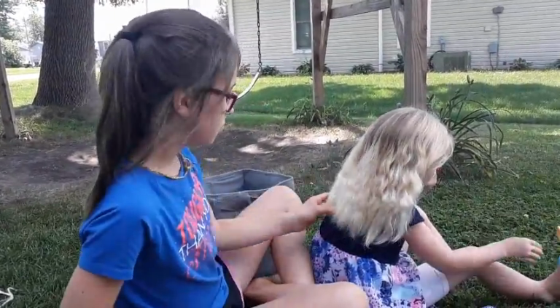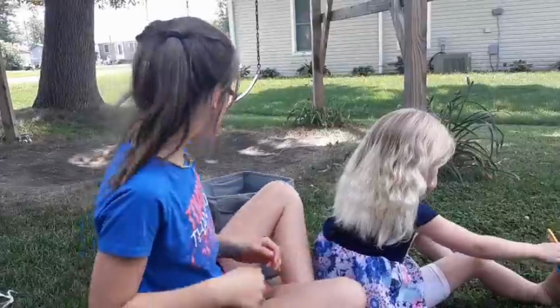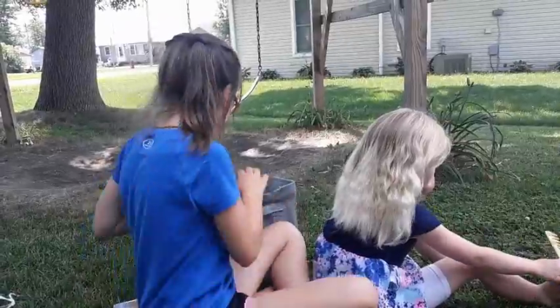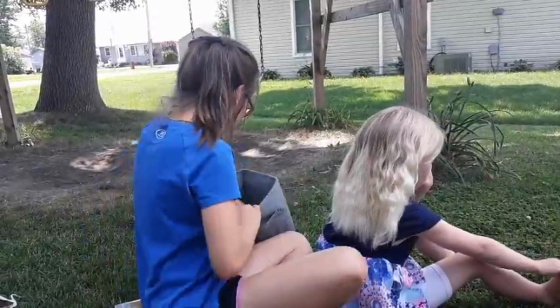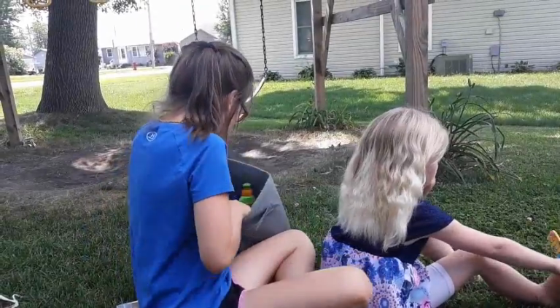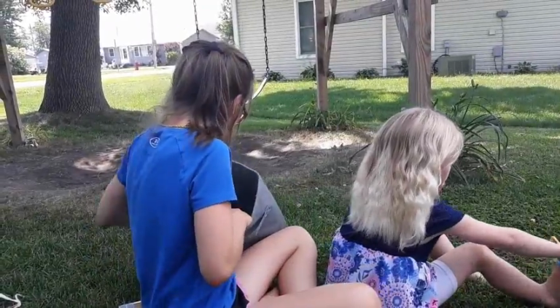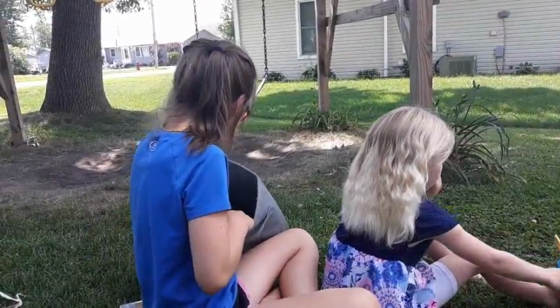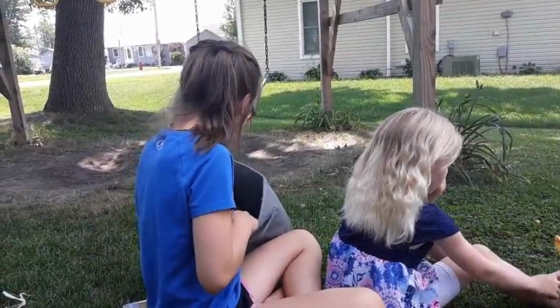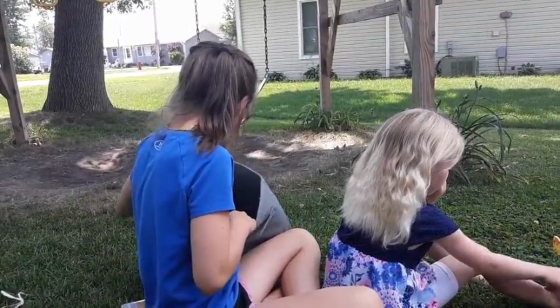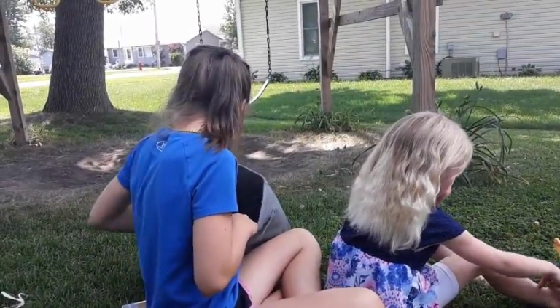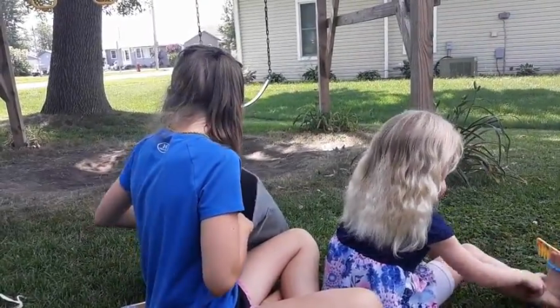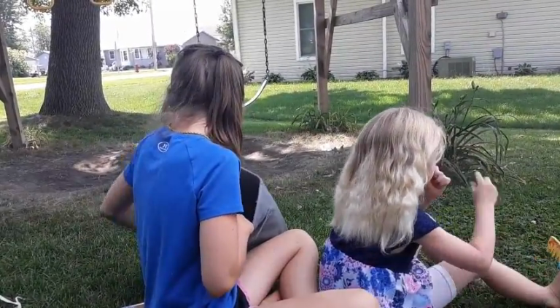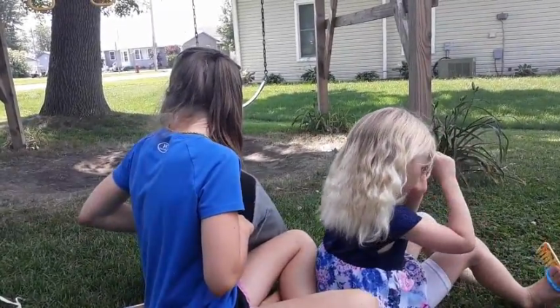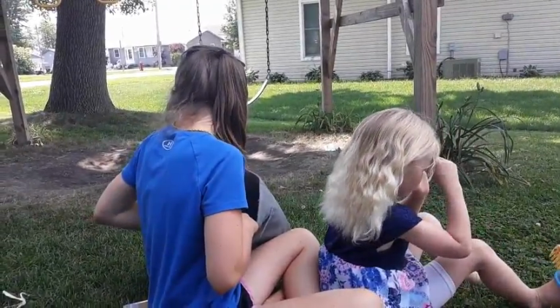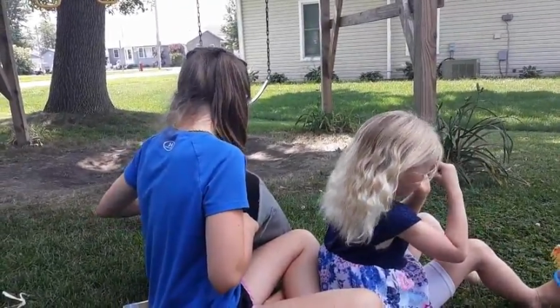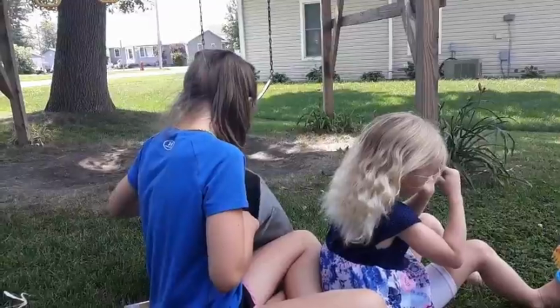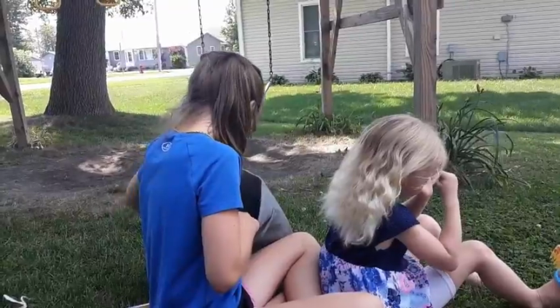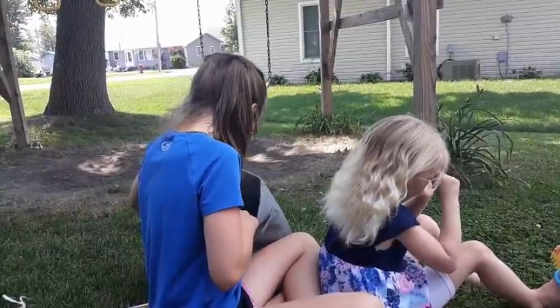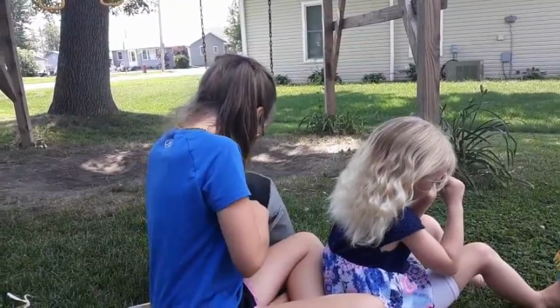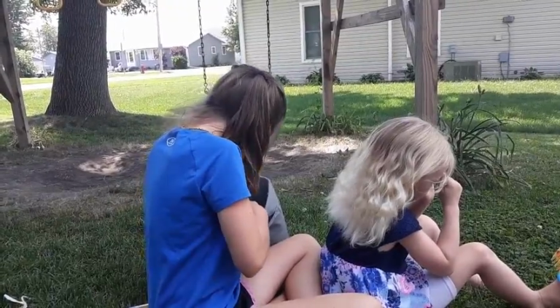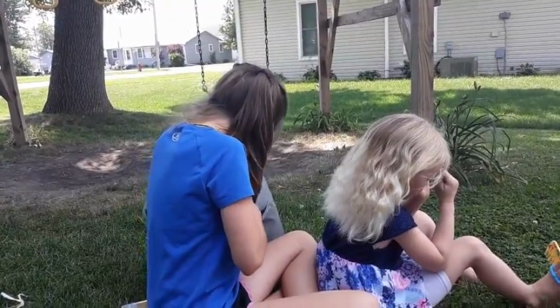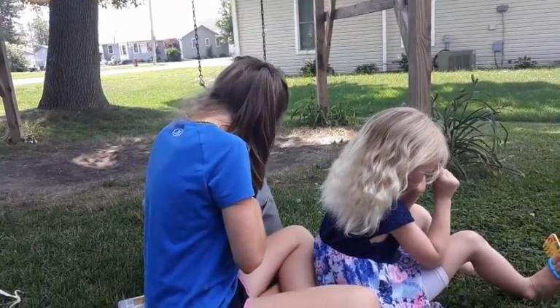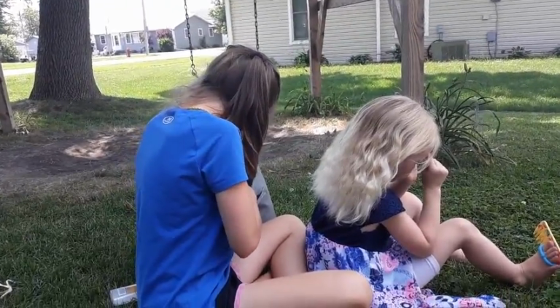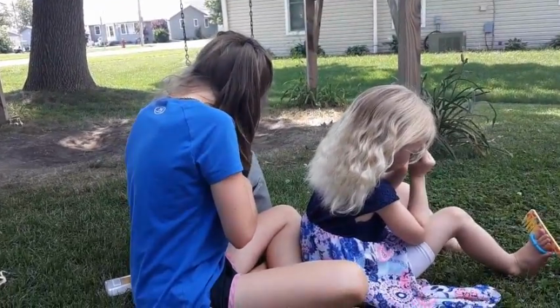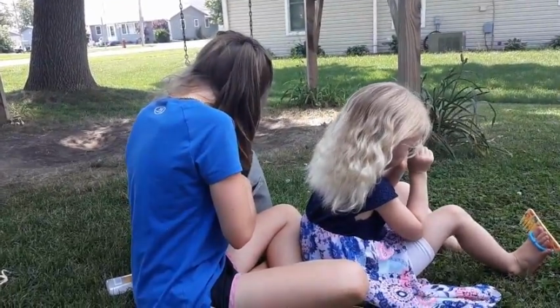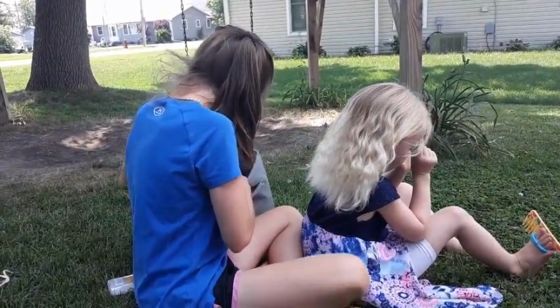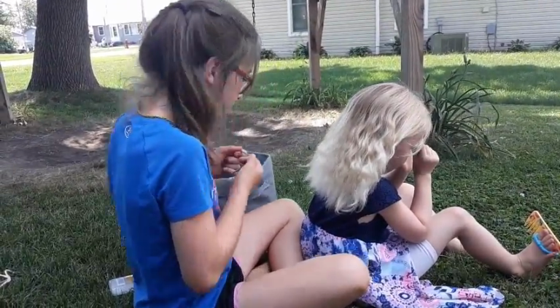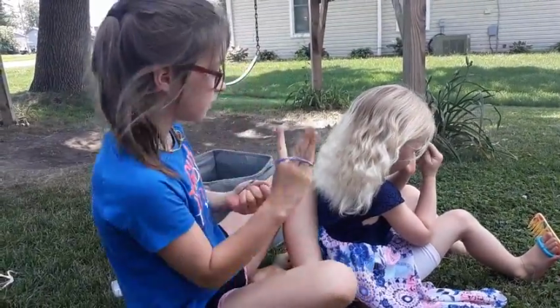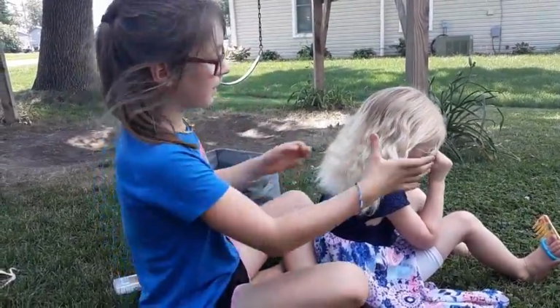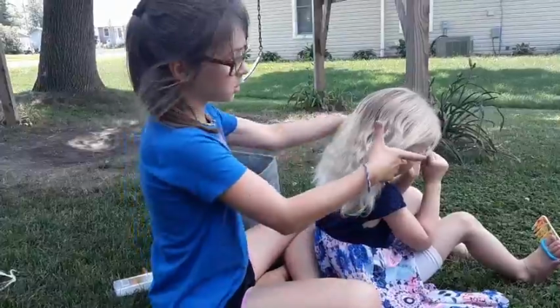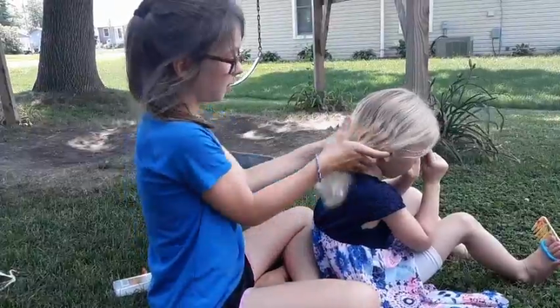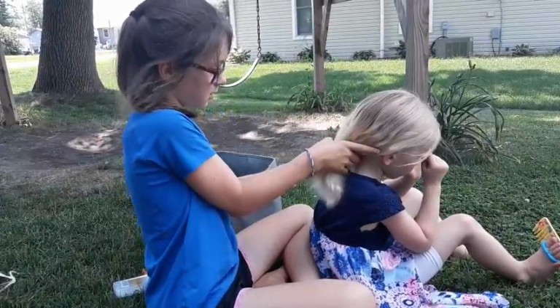Then you are going to fold all of their hair back into a ponytail.